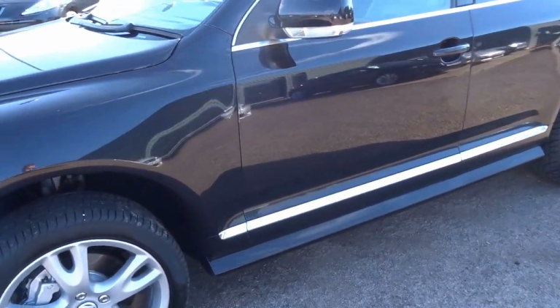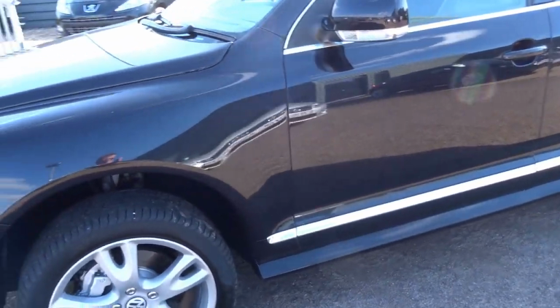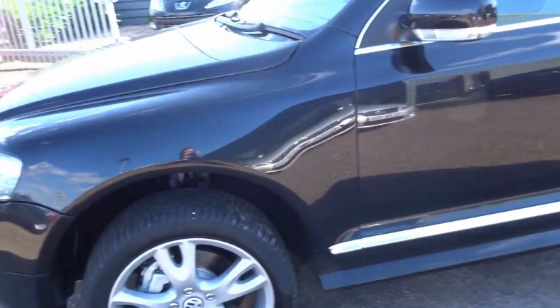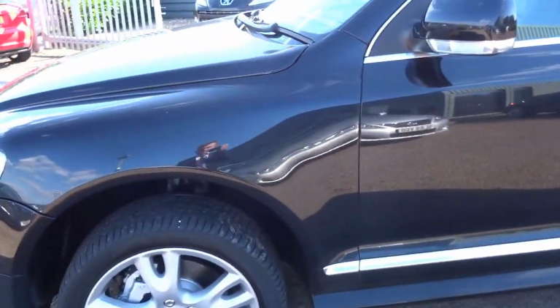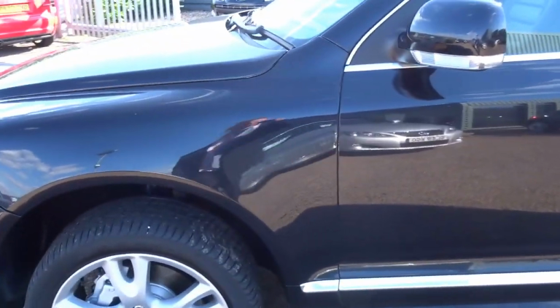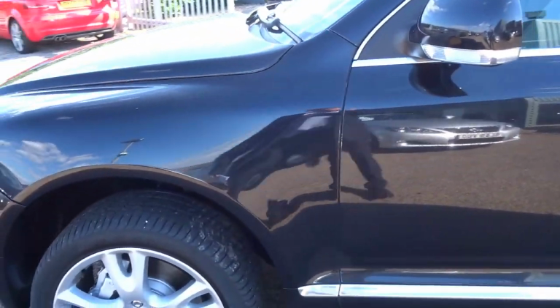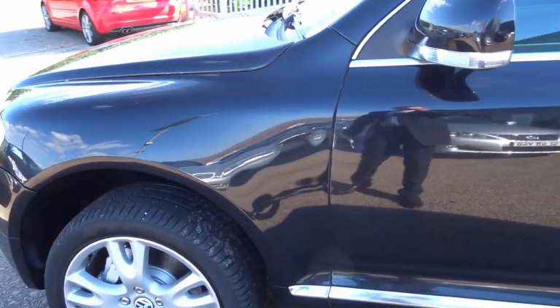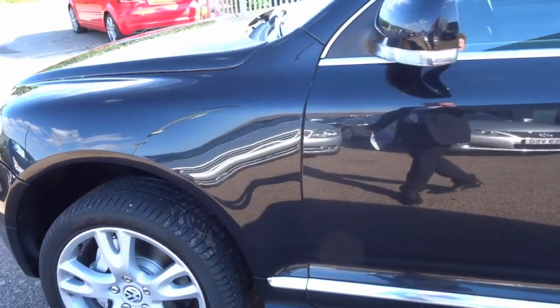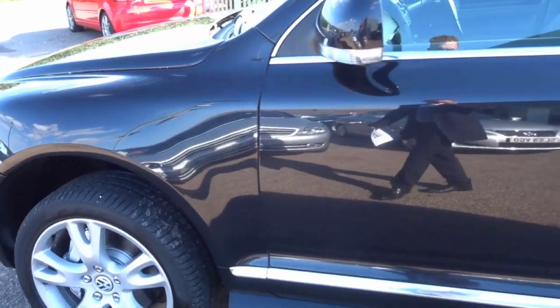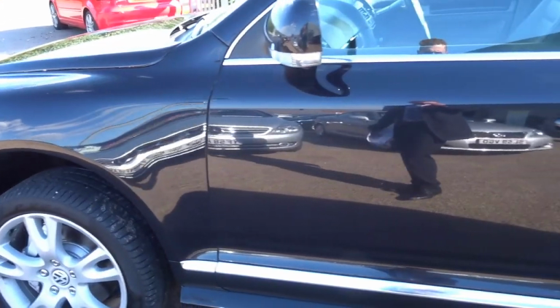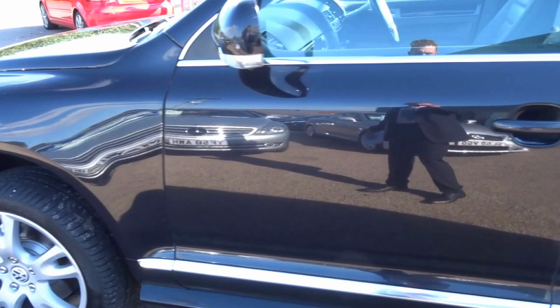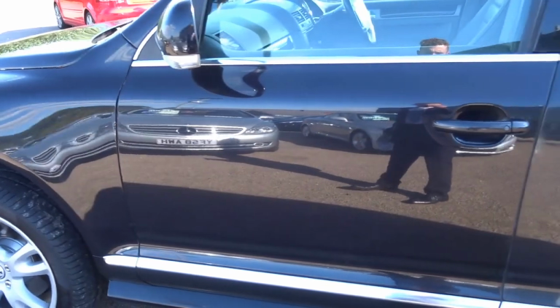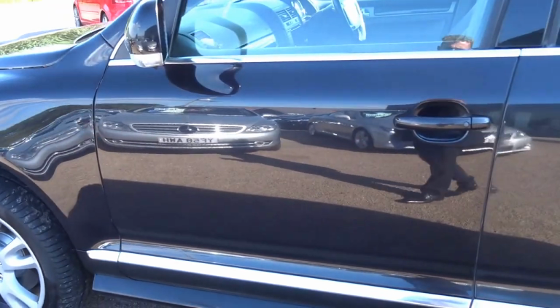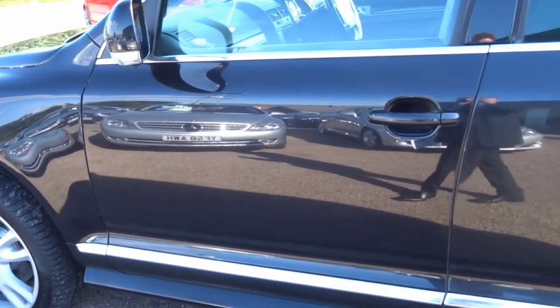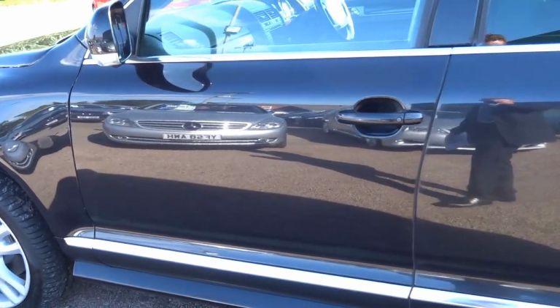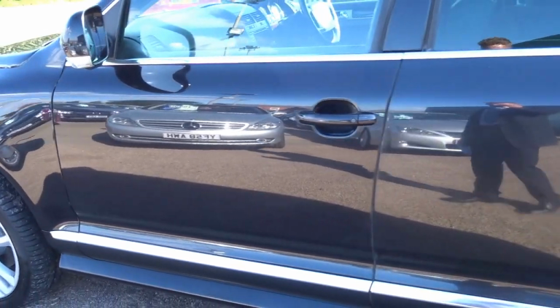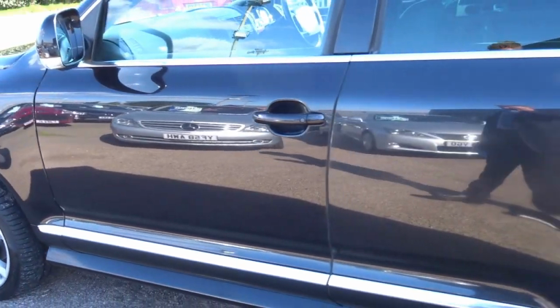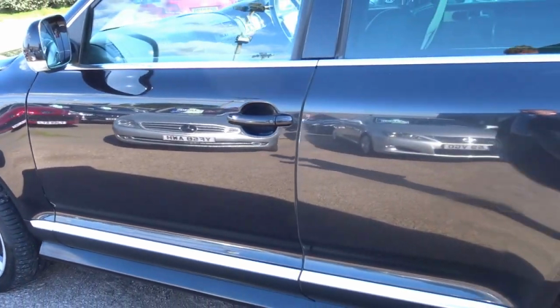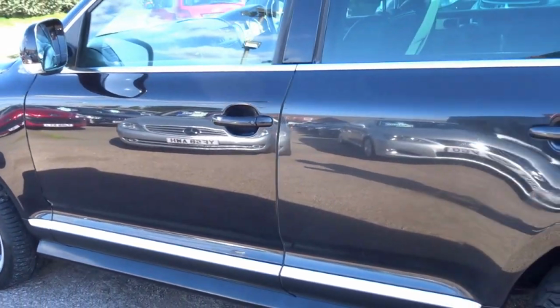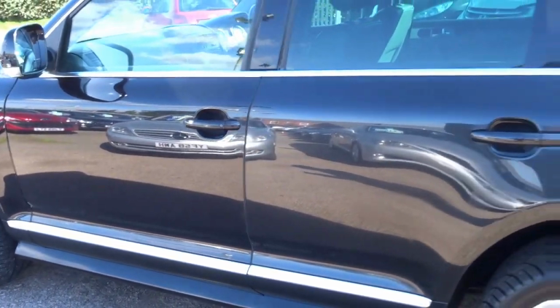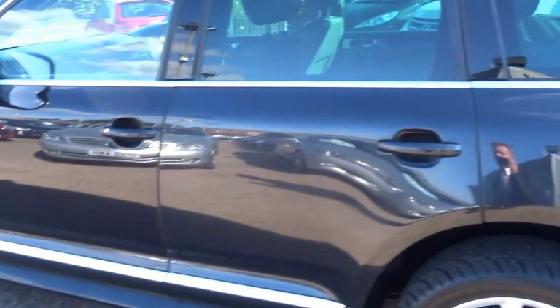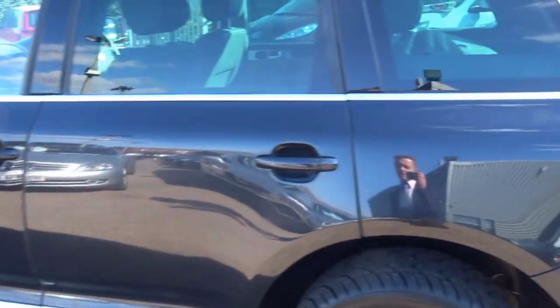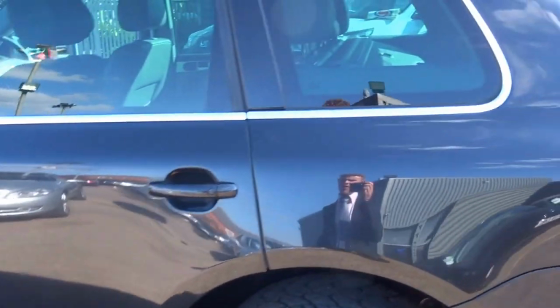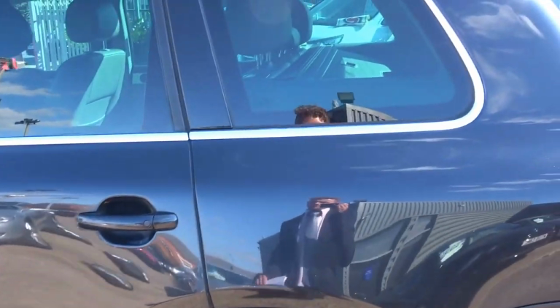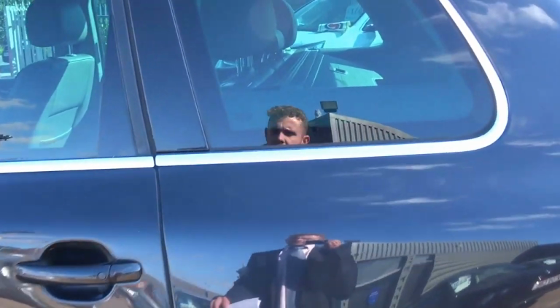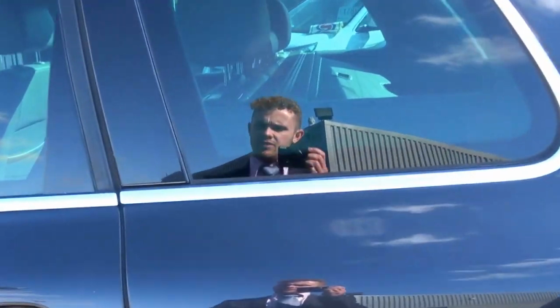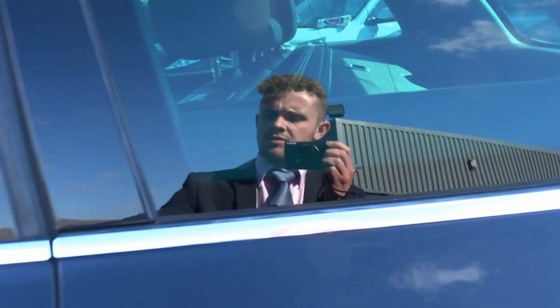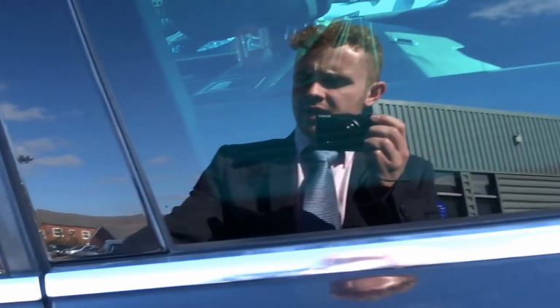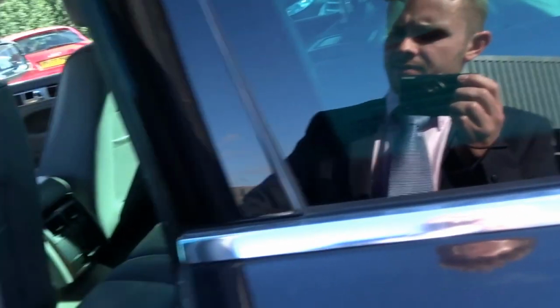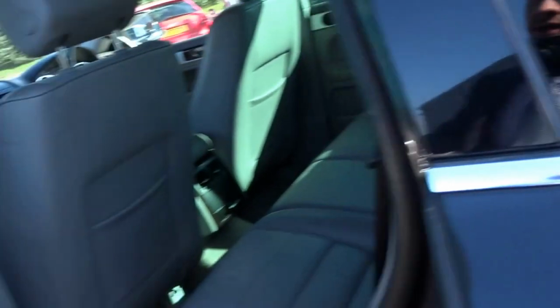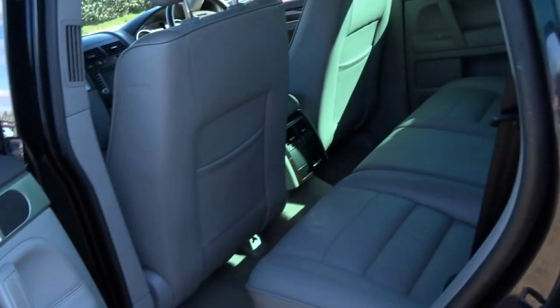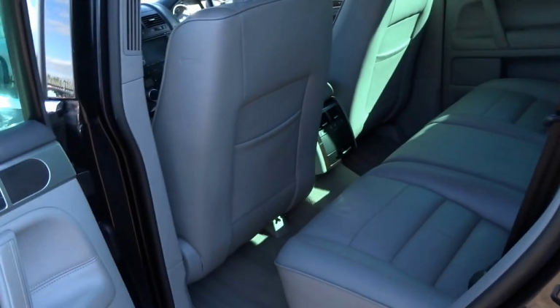It's got the Bi-Xenon headlights and keyless entry, as you would expect on a luxurious vehicle like this. I'll just open the vehicle up and show you around.